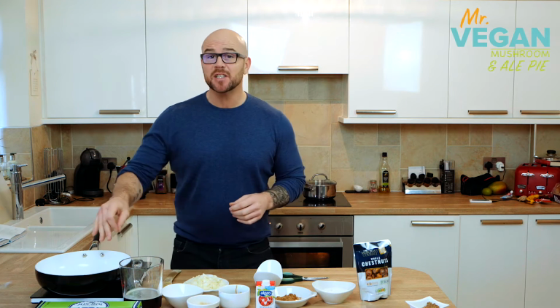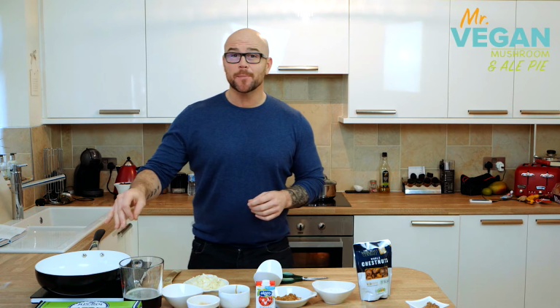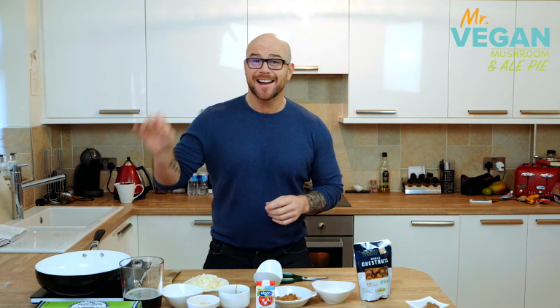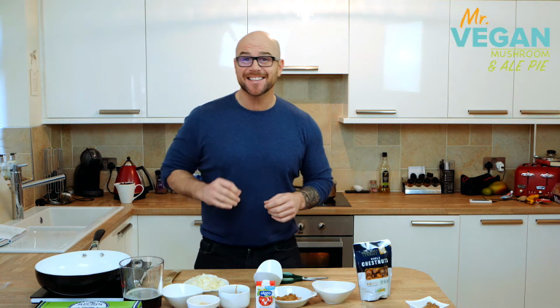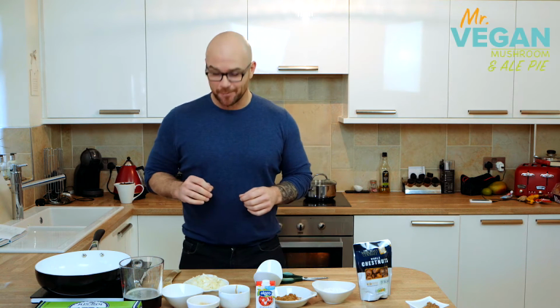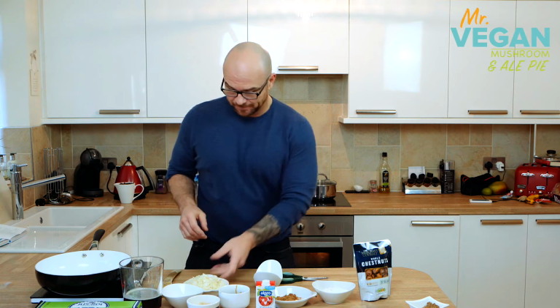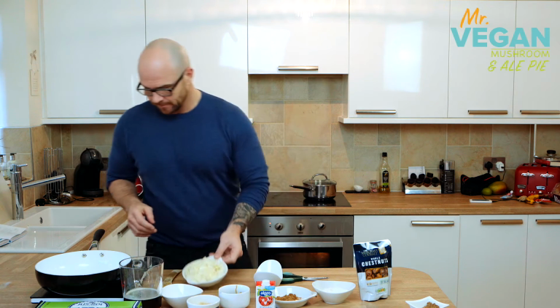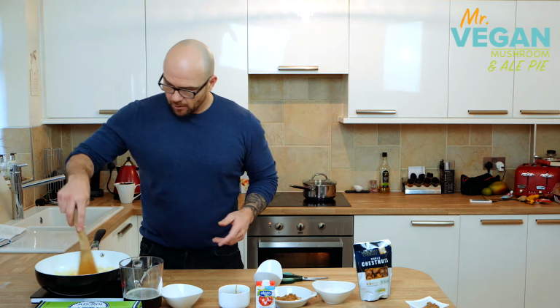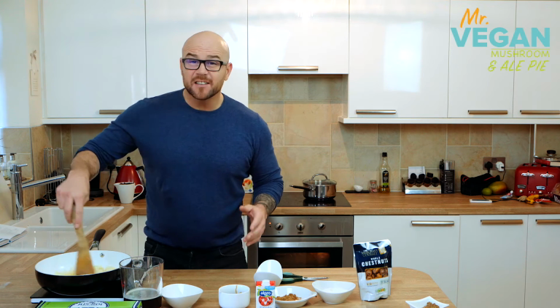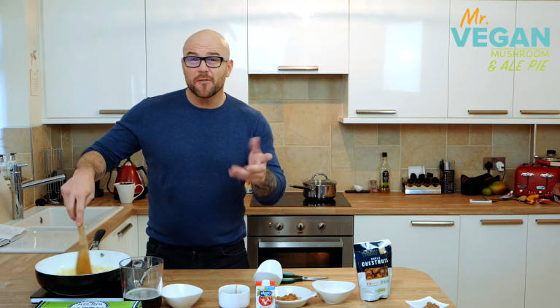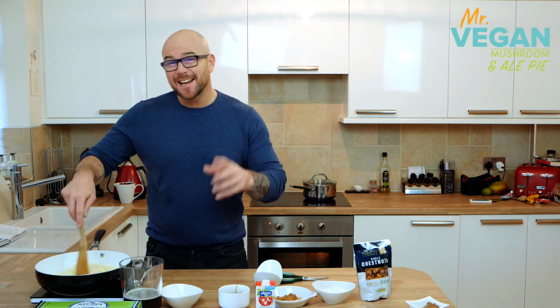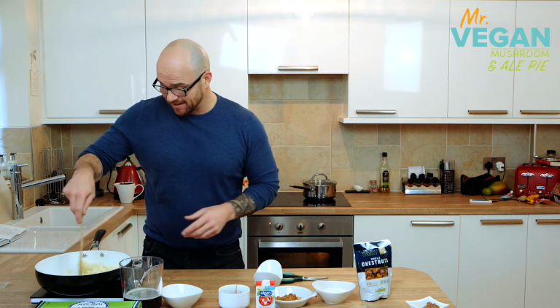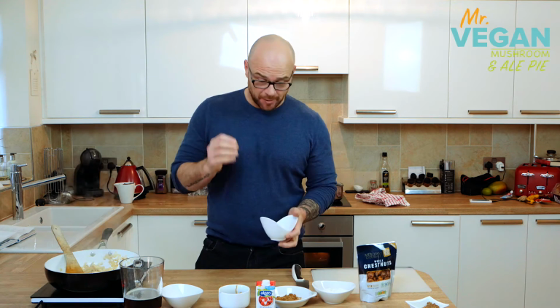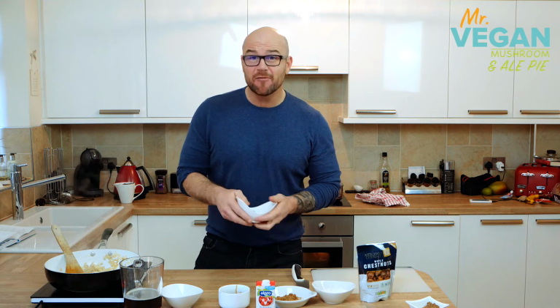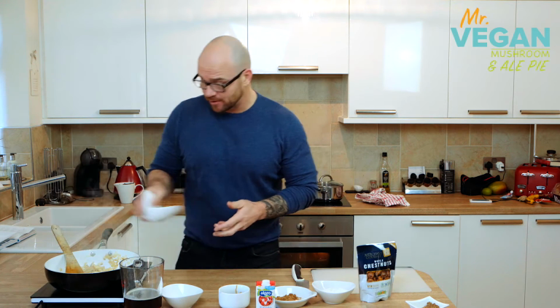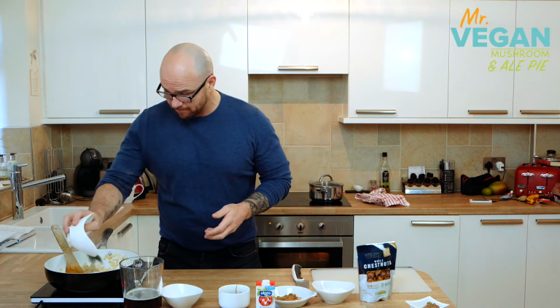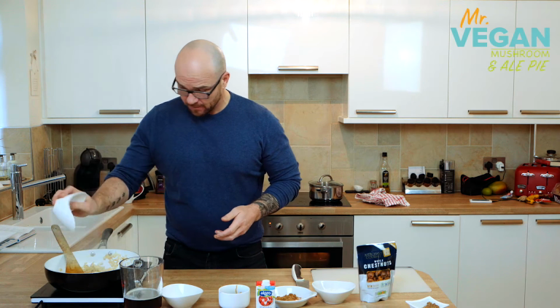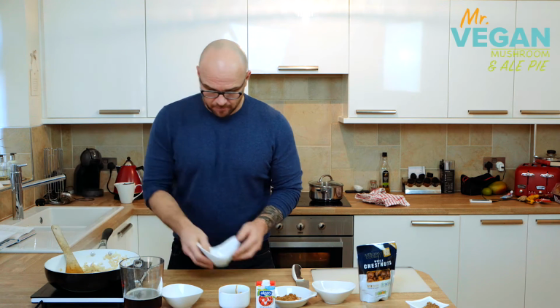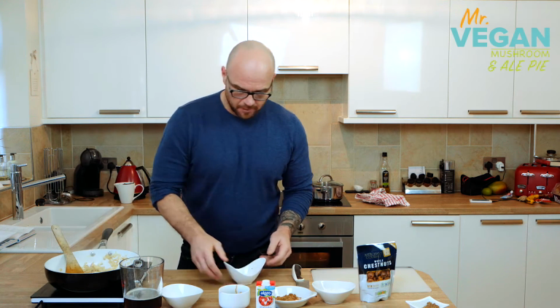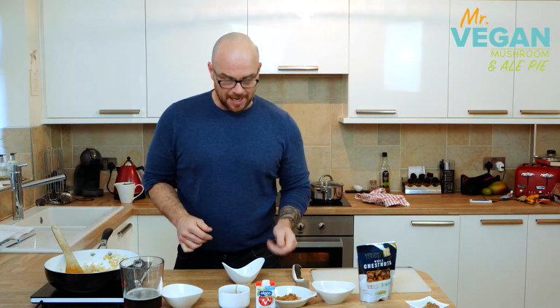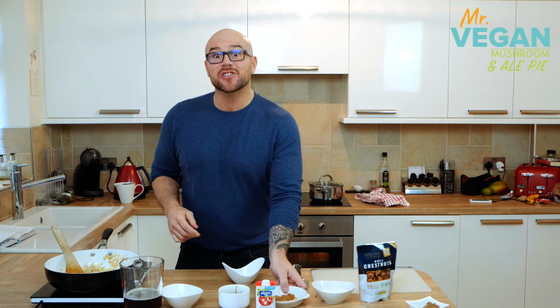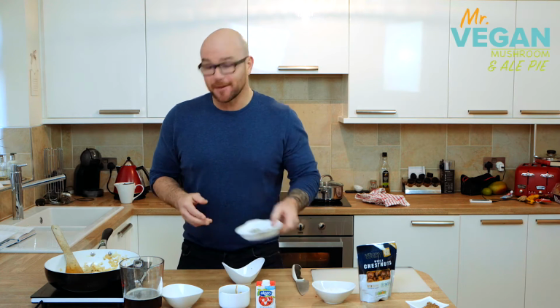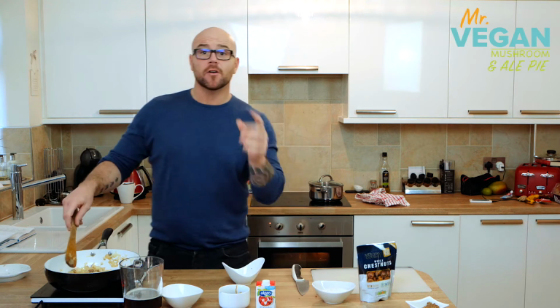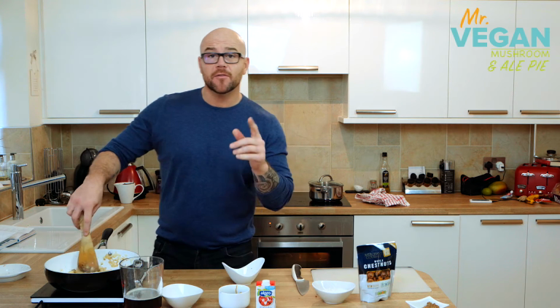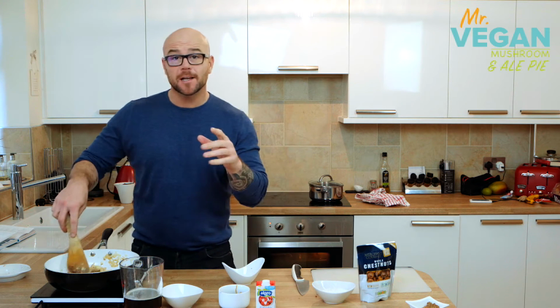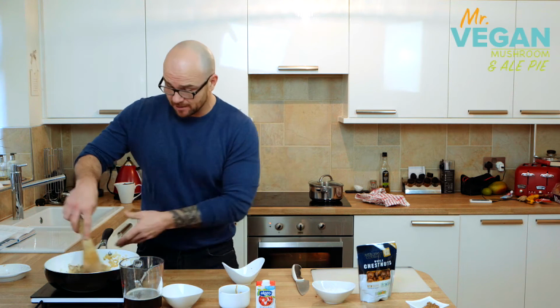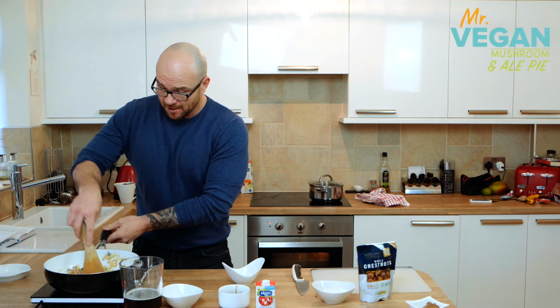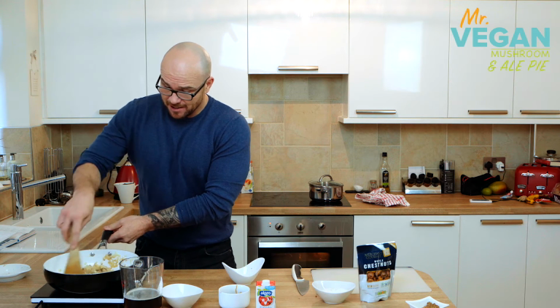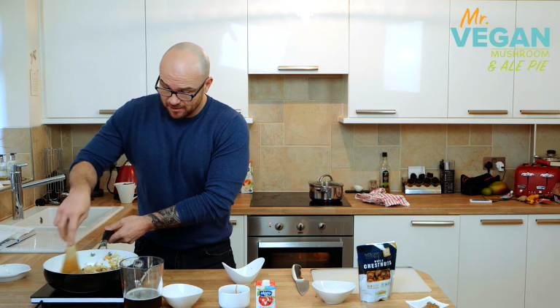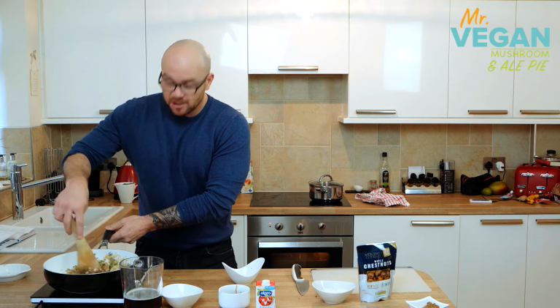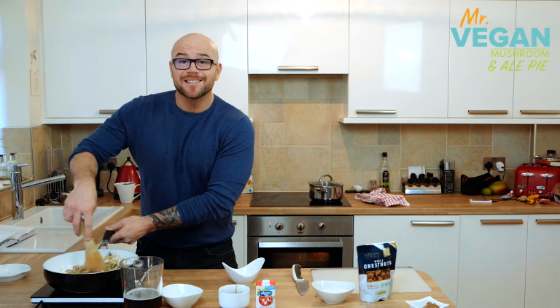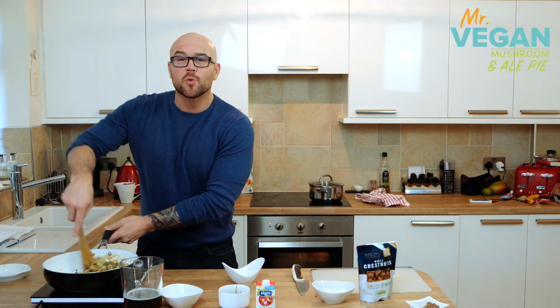Splash some oil in a pan, onions and garlic go in. Cook the onions and garlic for about 10 minutes. Now we're going to add our rosemary and thyme and our sugar.